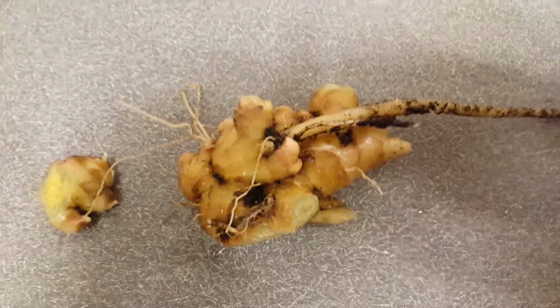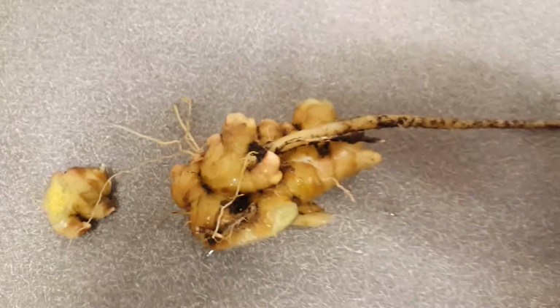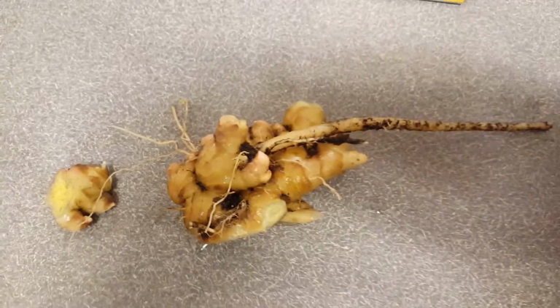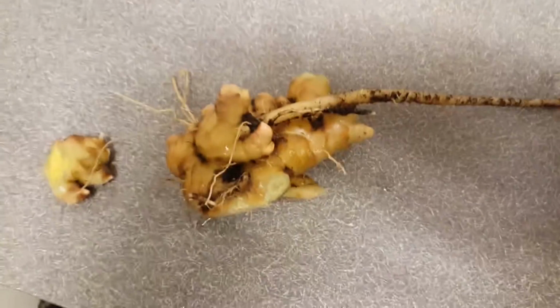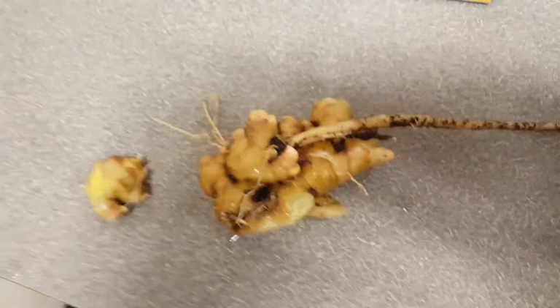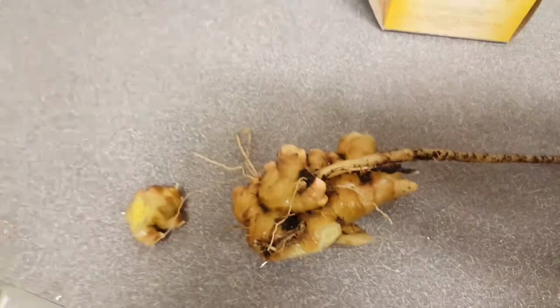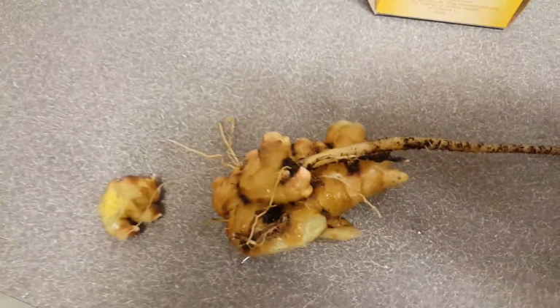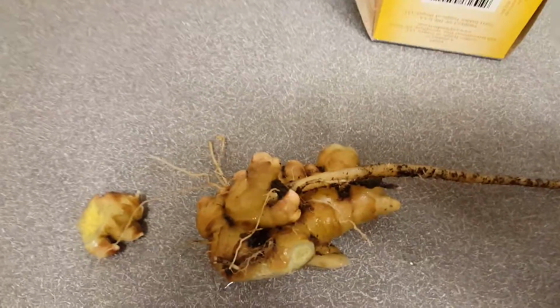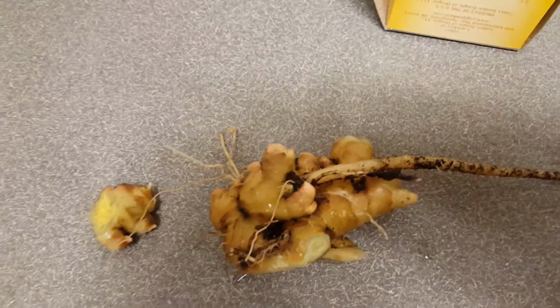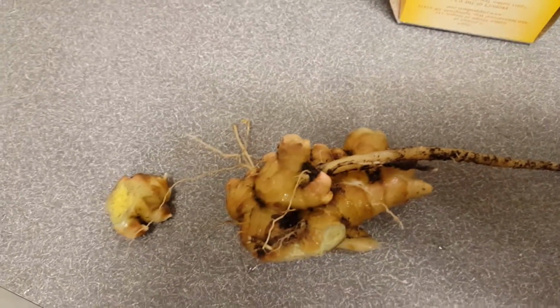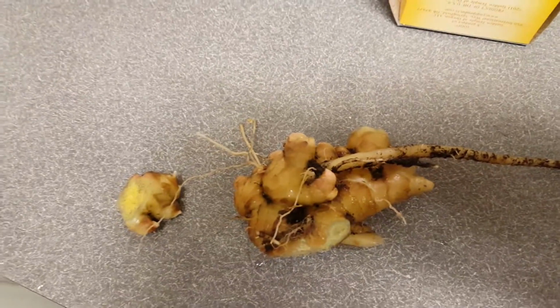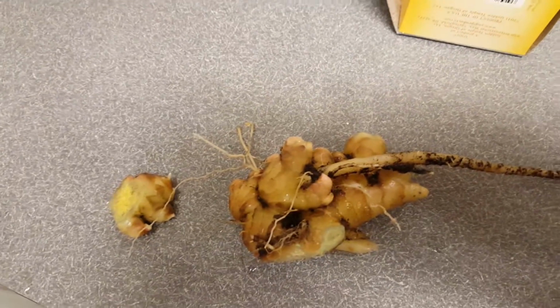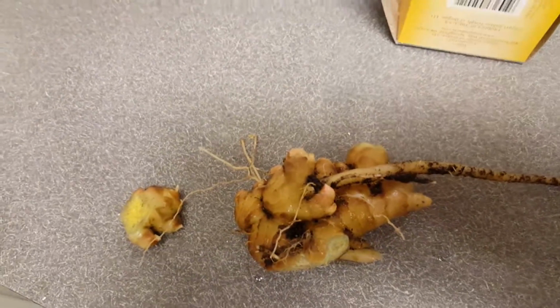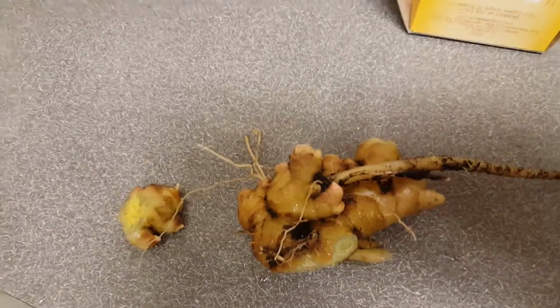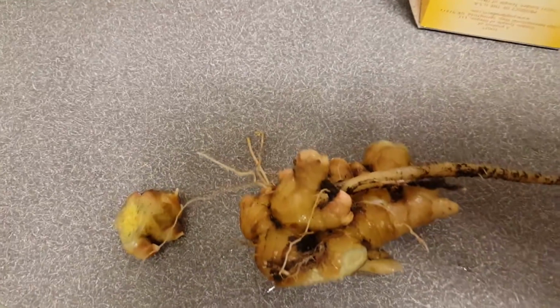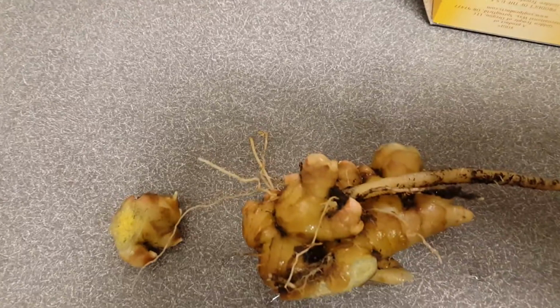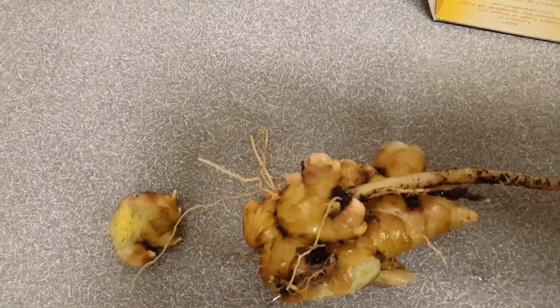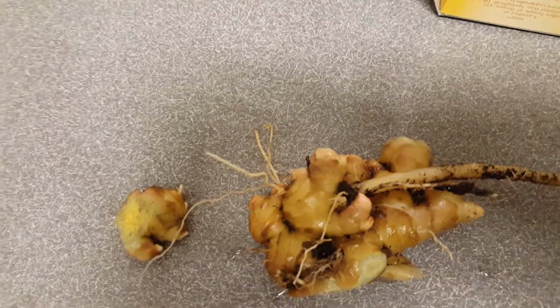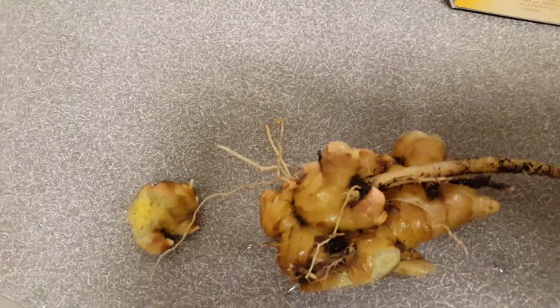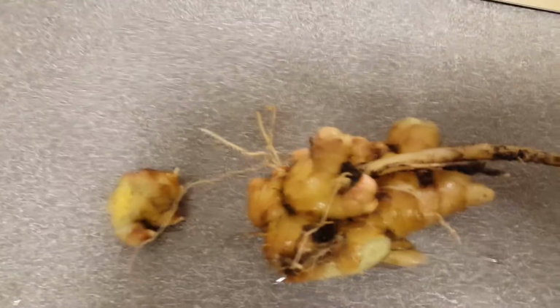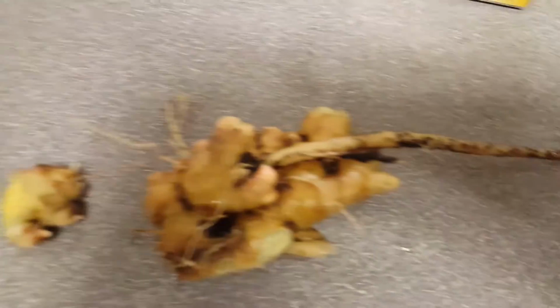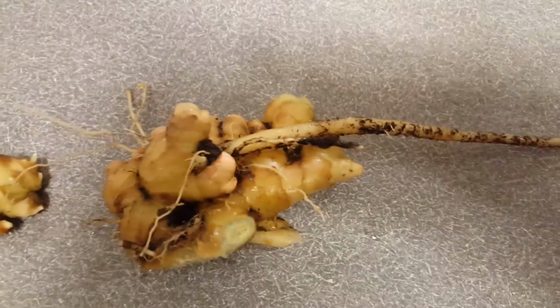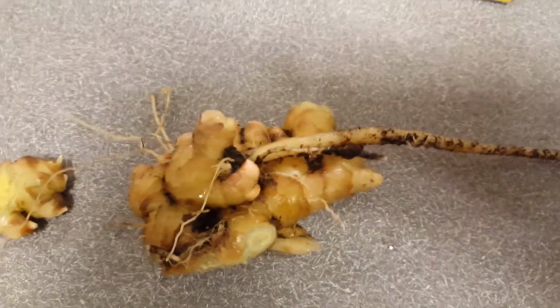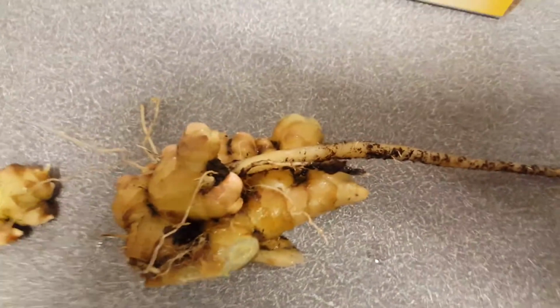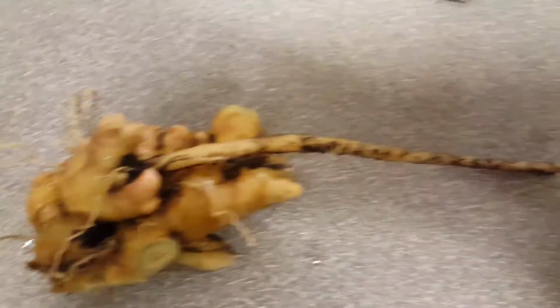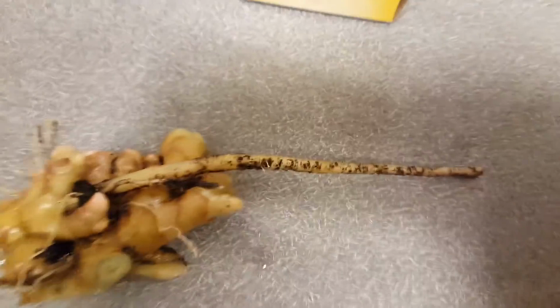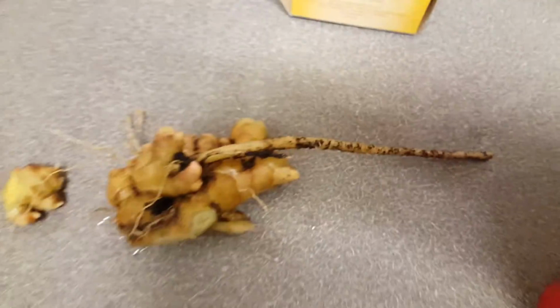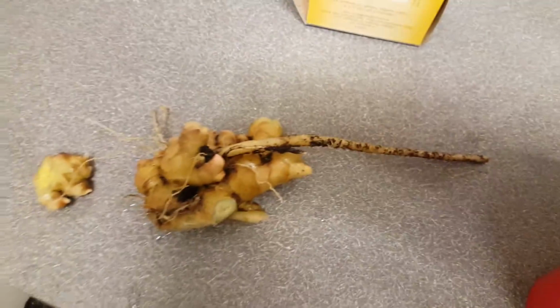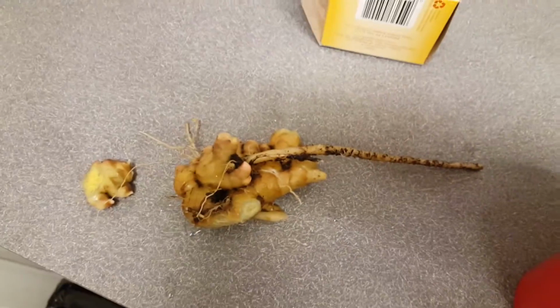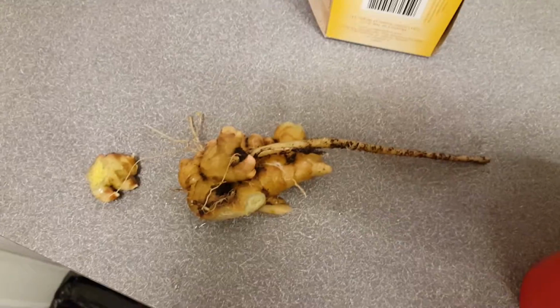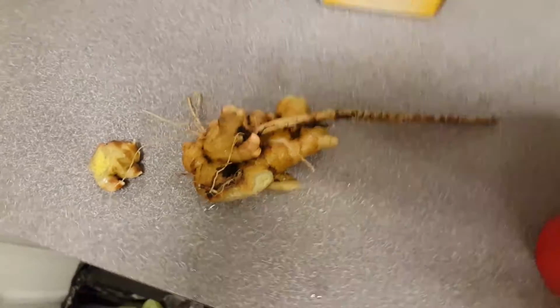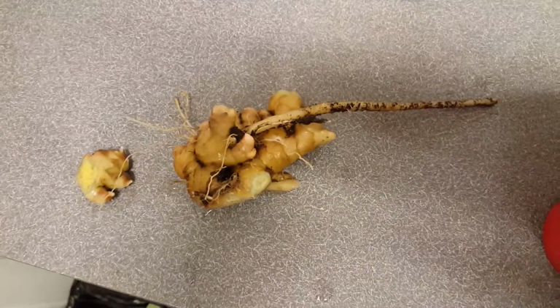Hi guys, this is a video to show you what the Asian ginger that I planted a few months ago looks like. So this is what it looks like — this is the Asian ginger.